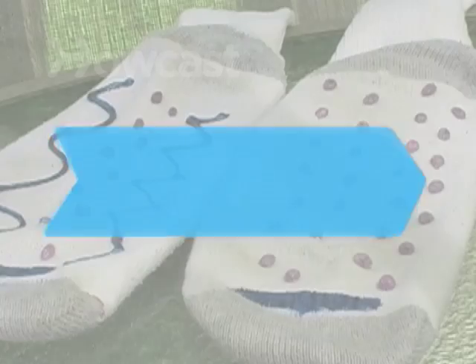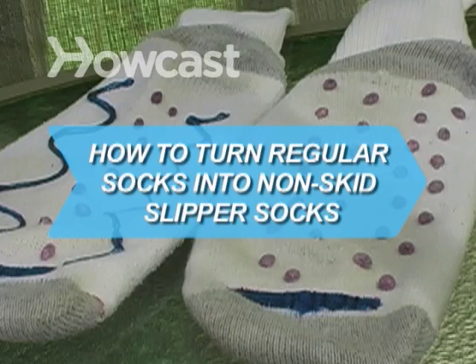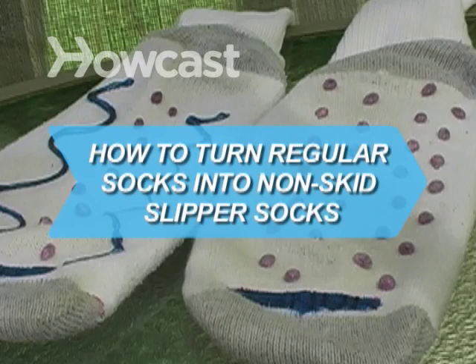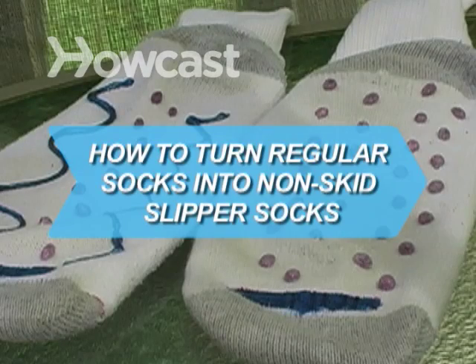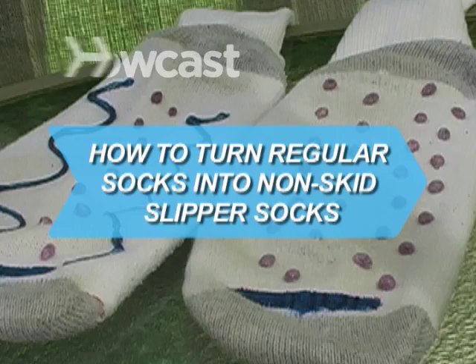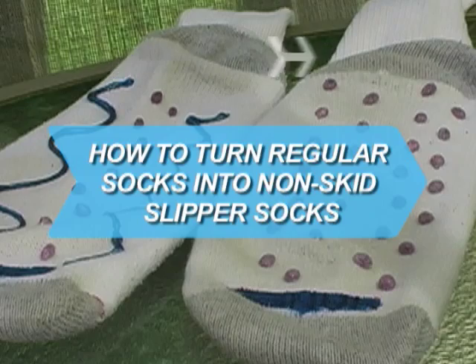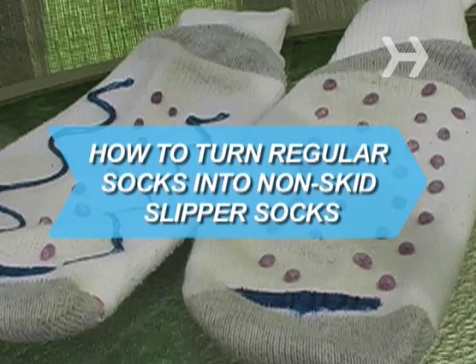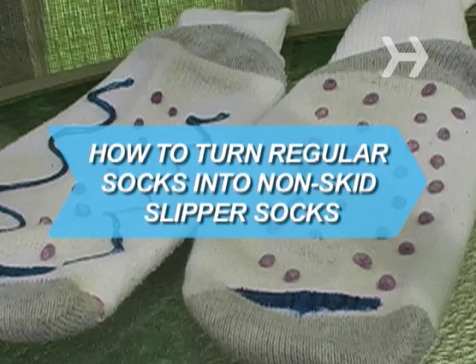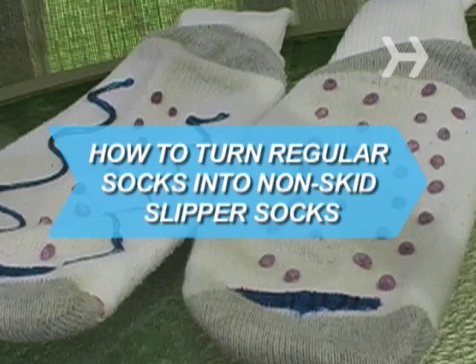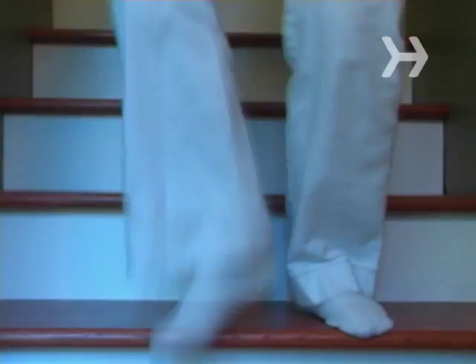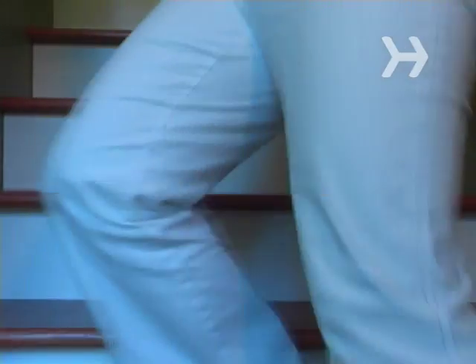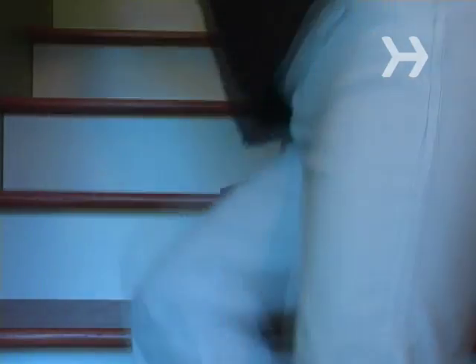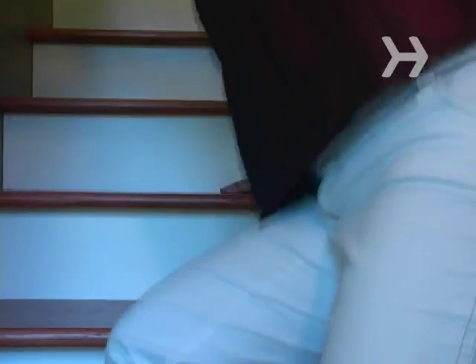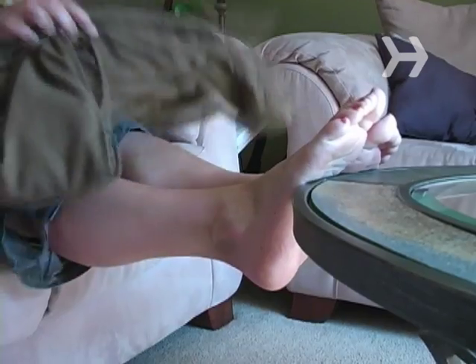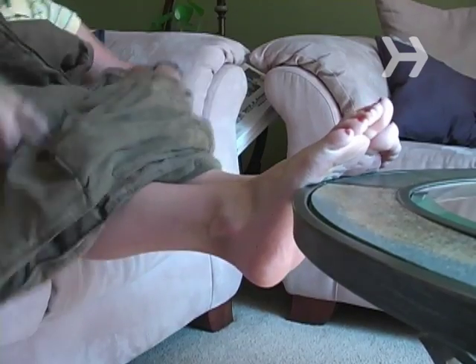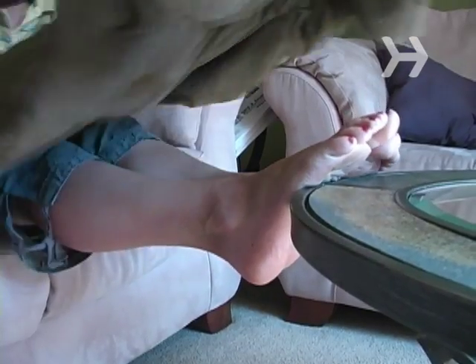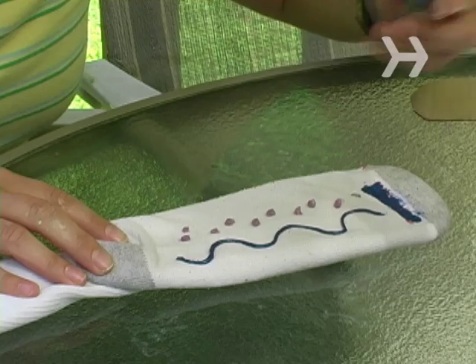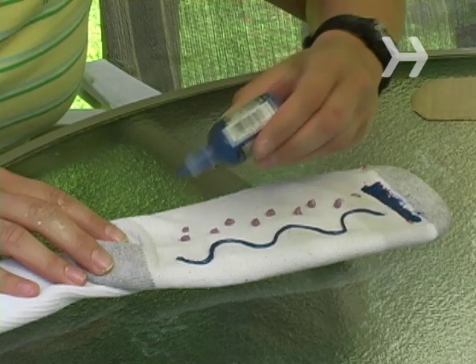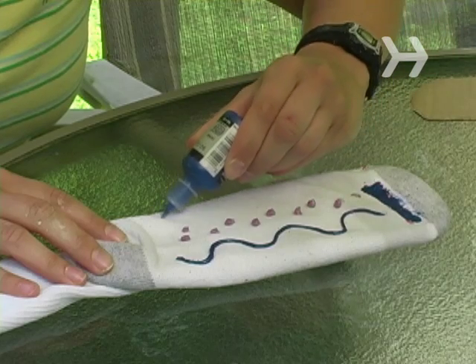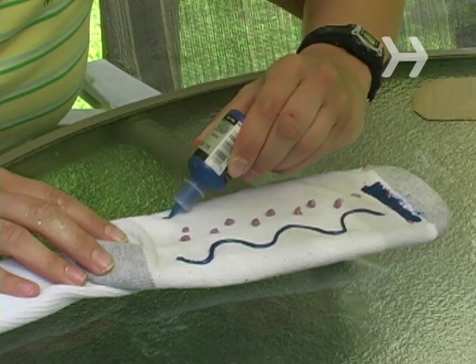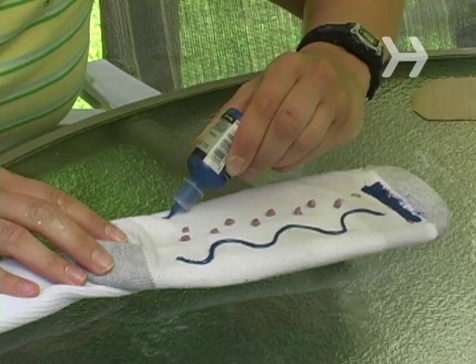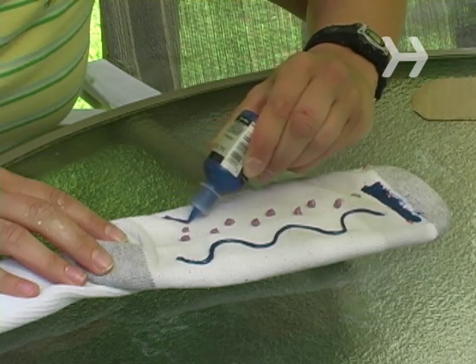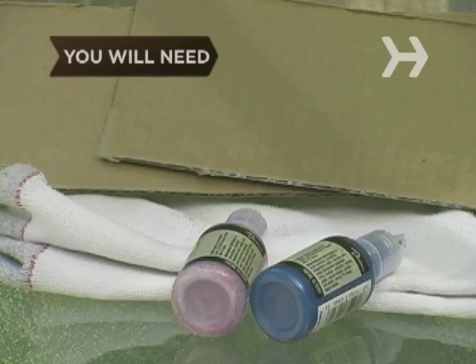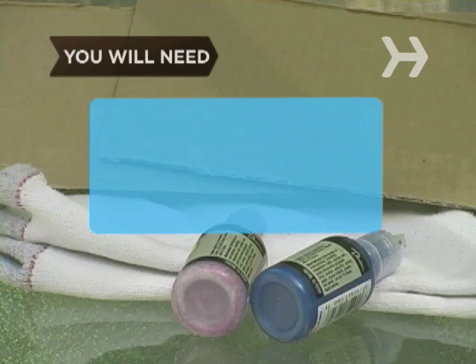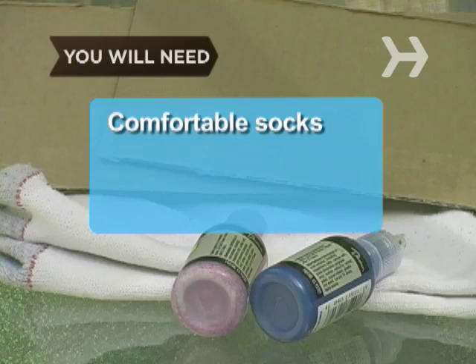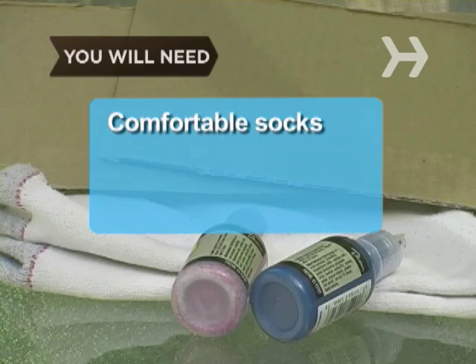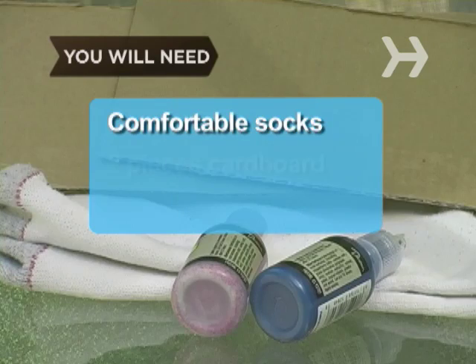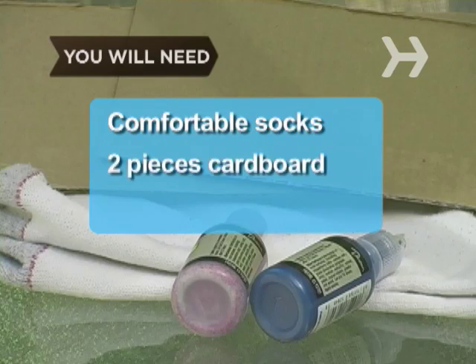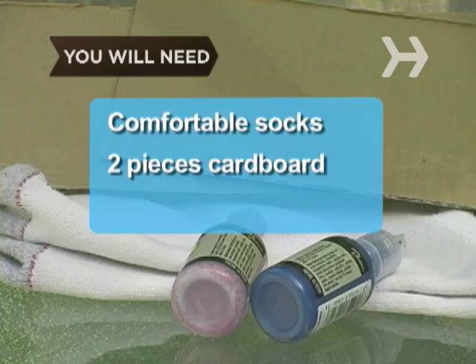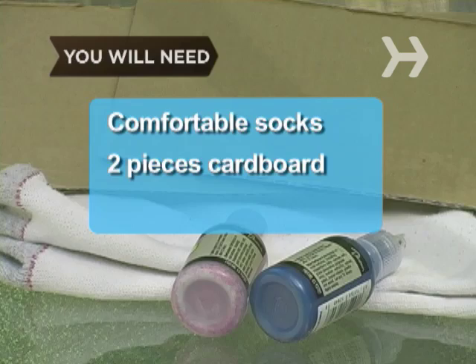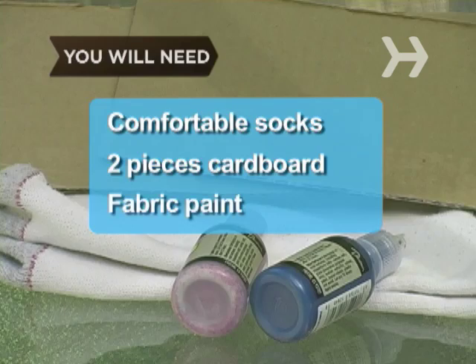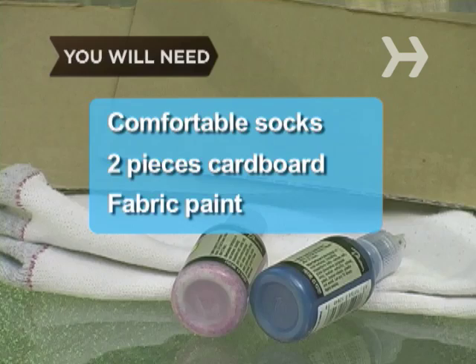How to Turn Regular Socks into Non-Skid Slipper Socks. Tired of slipping on hardwood floors but too cold to go barefoot? Make some of your favorite socks slip-proof. You will need comfortable socks, 2 pieces of cardboard, and fabric paint.